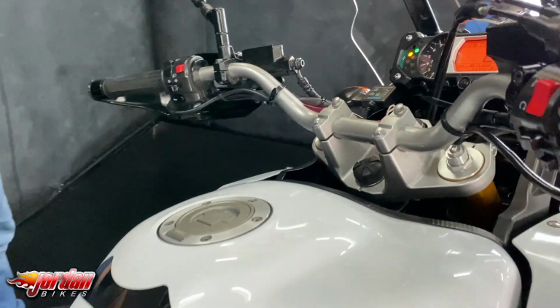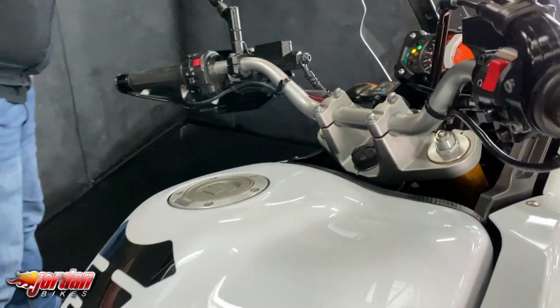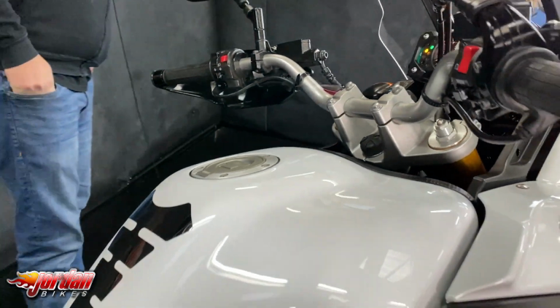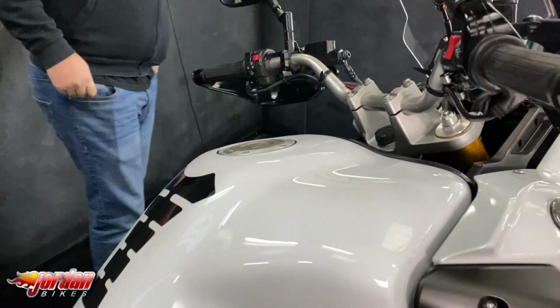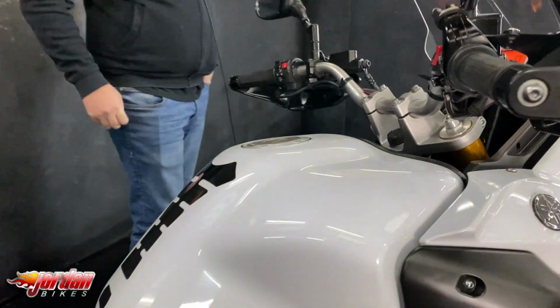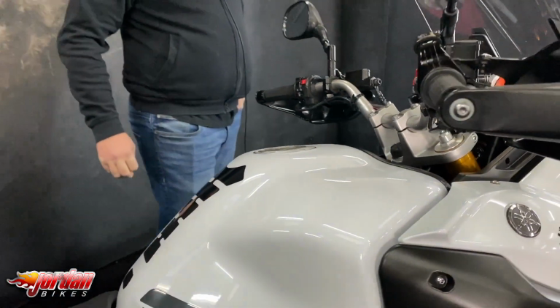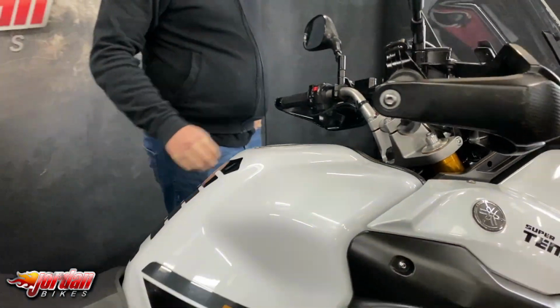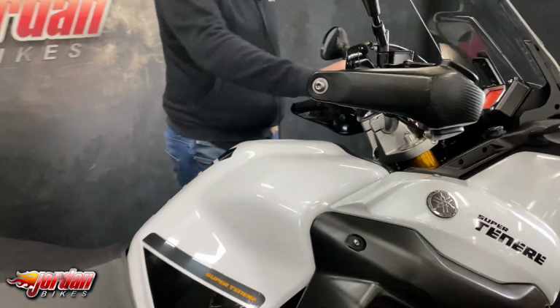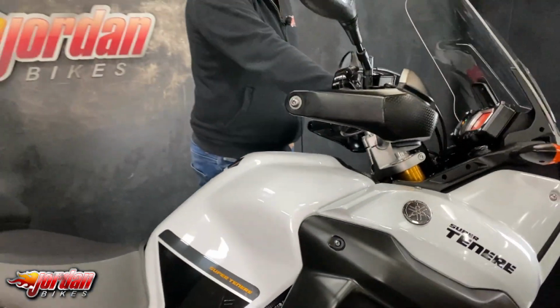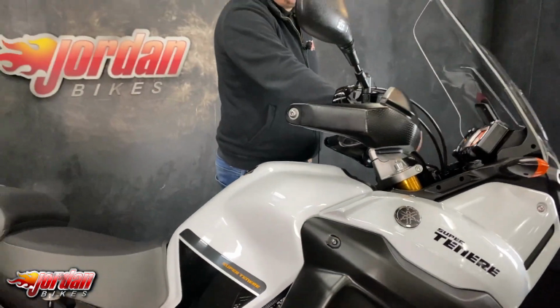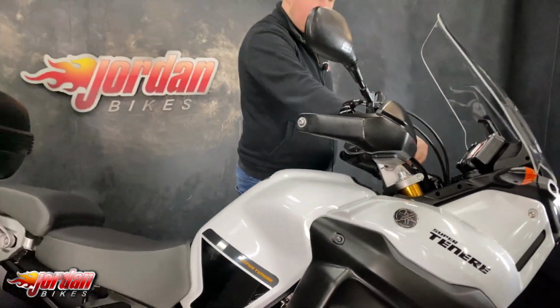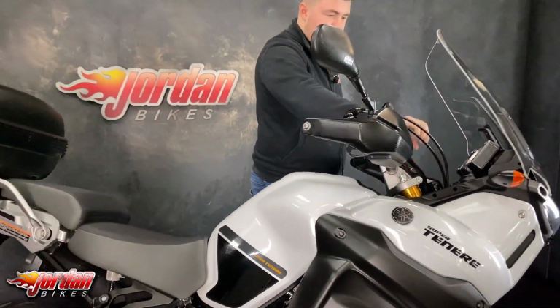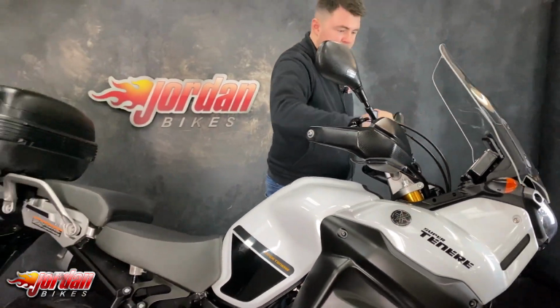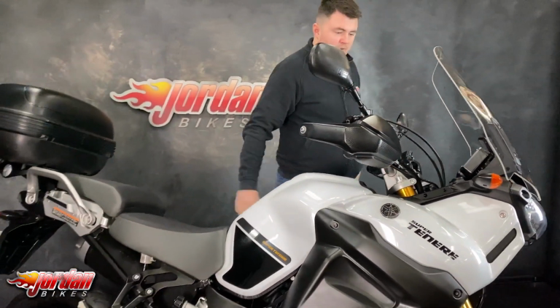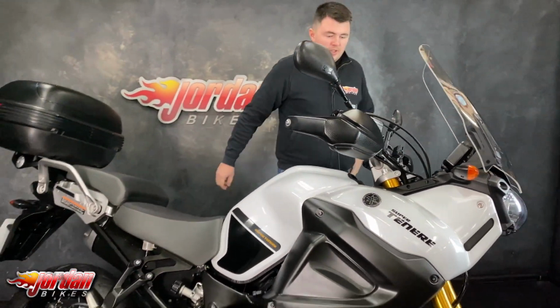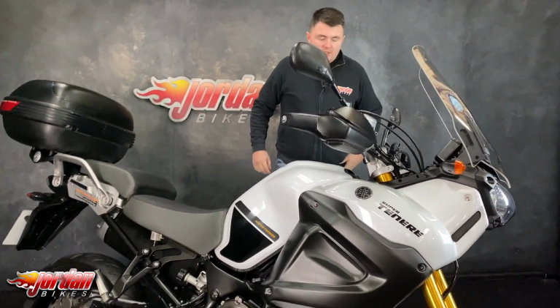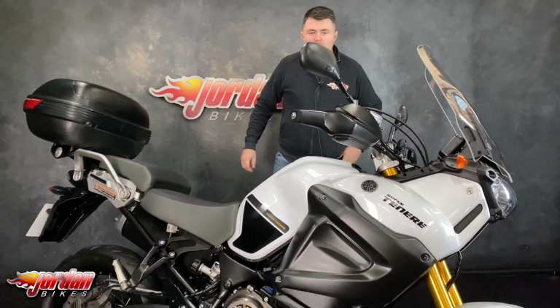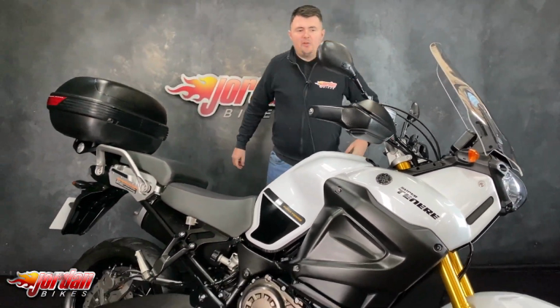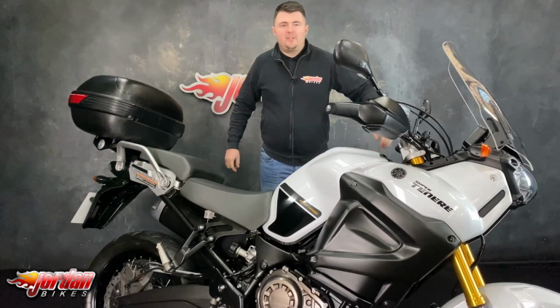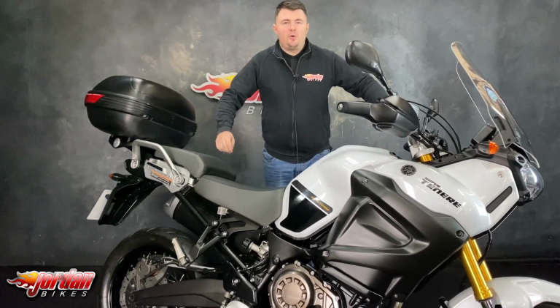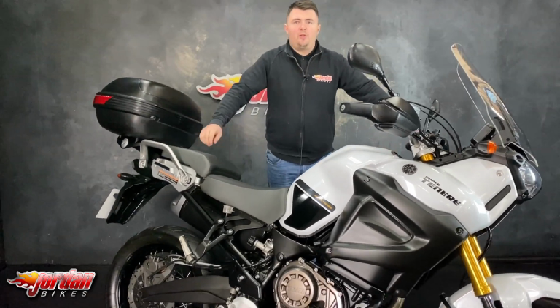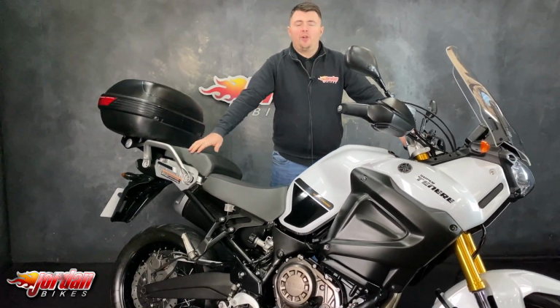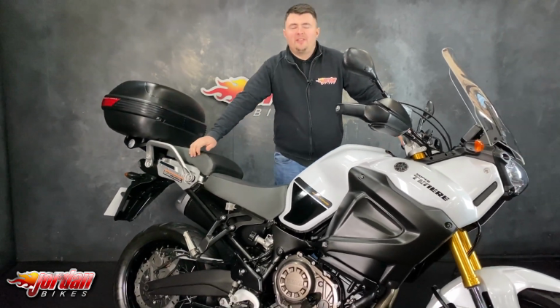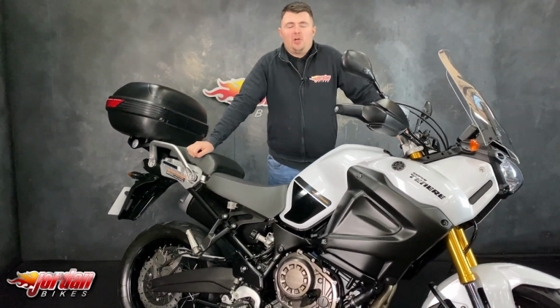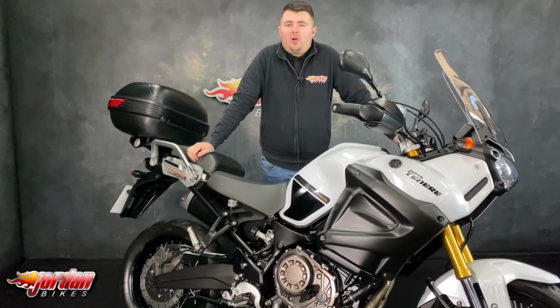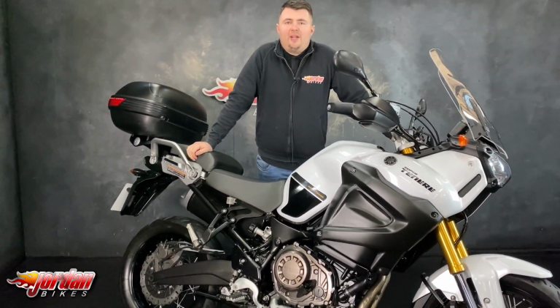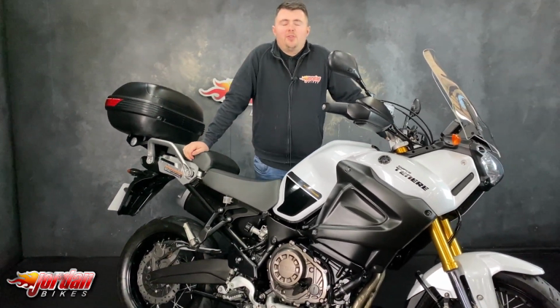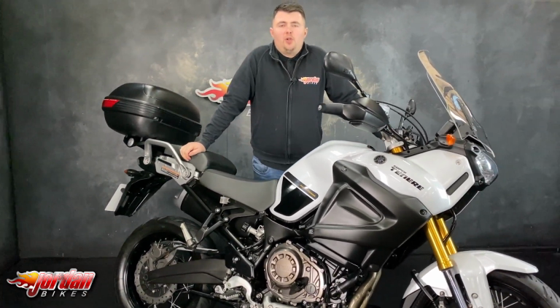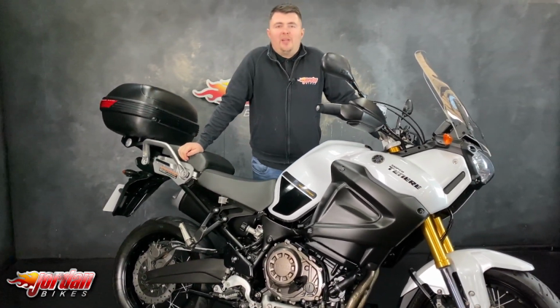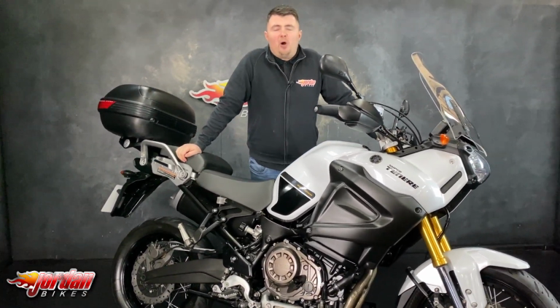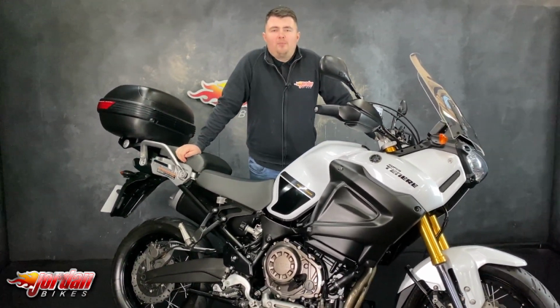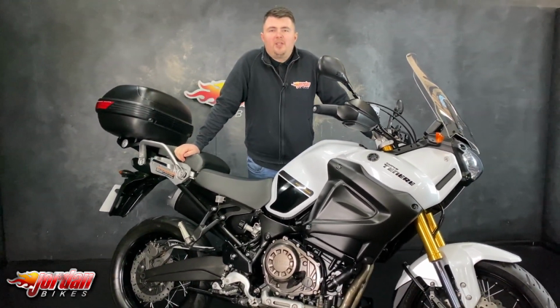All round, absolutely fantastic bikes. So if you do fancy this one, all you've got to do is give us a call or get down to the showroom and get it bought. Cheers.